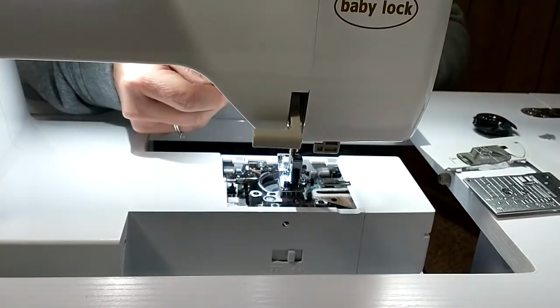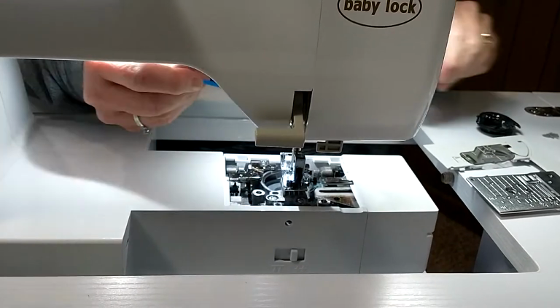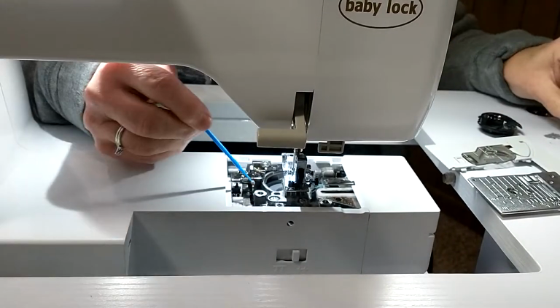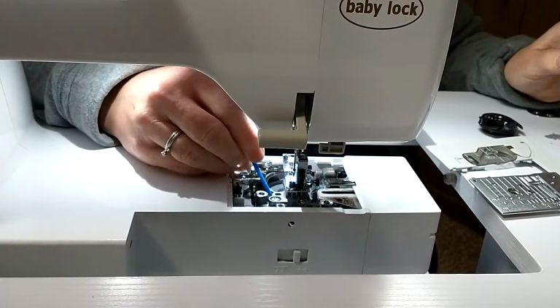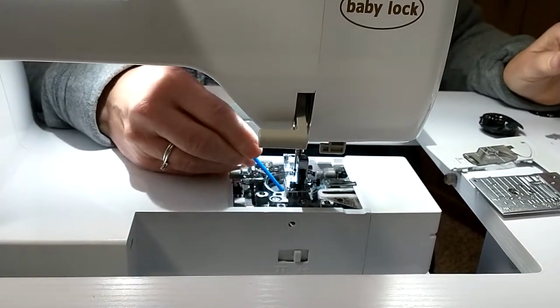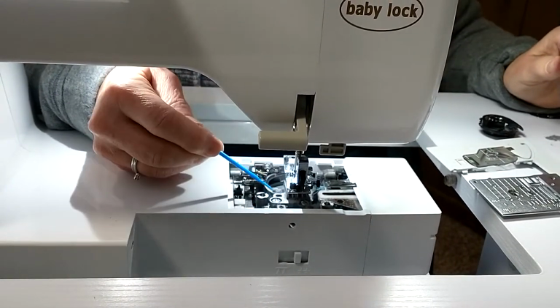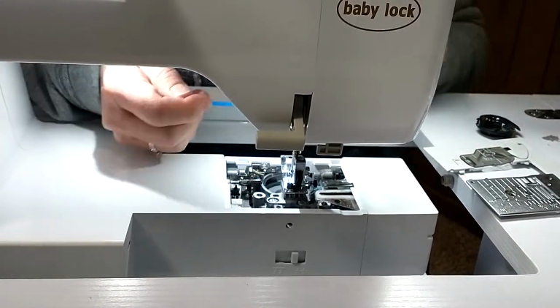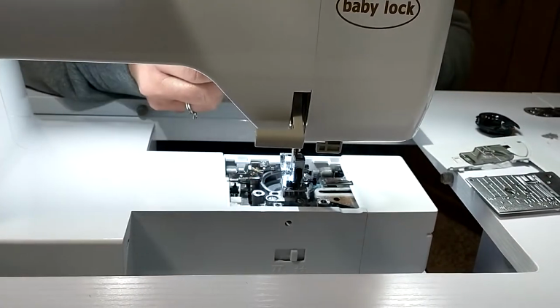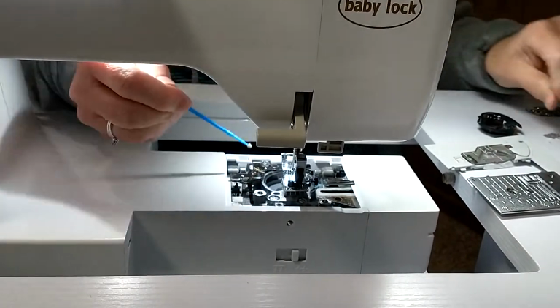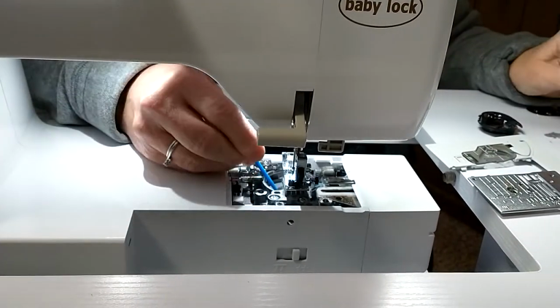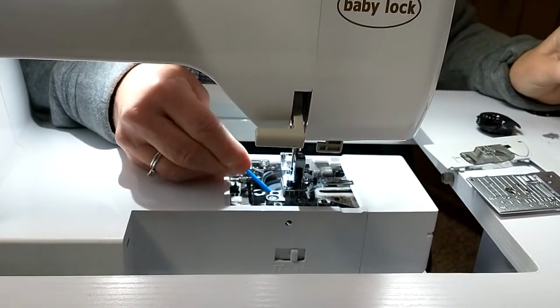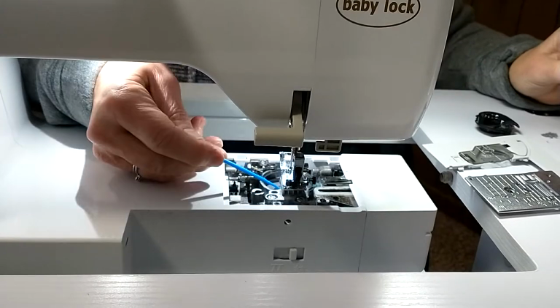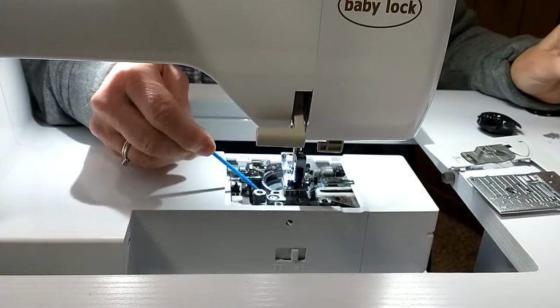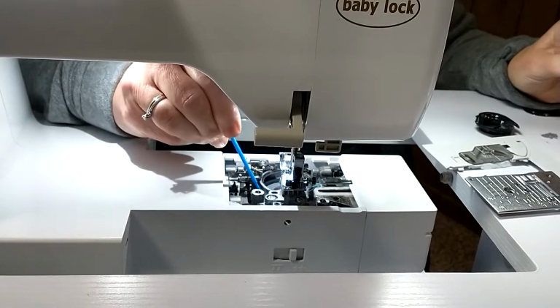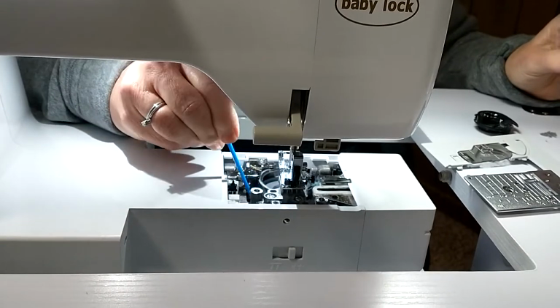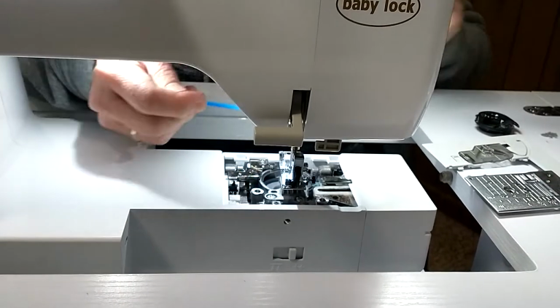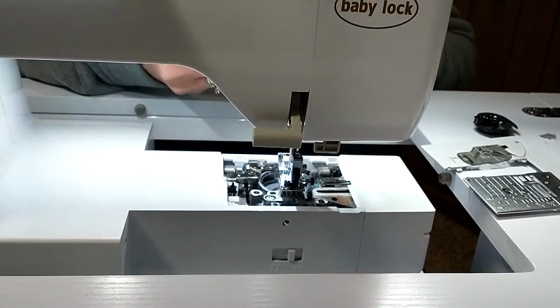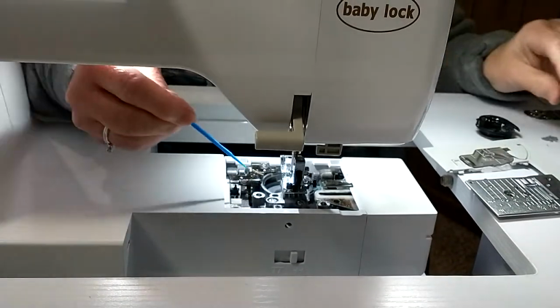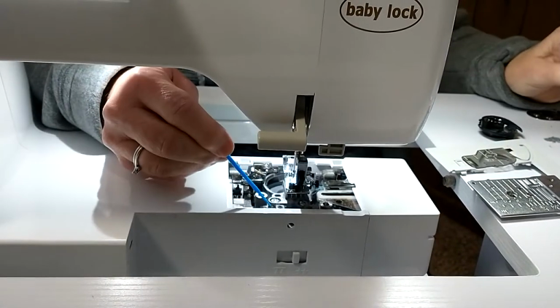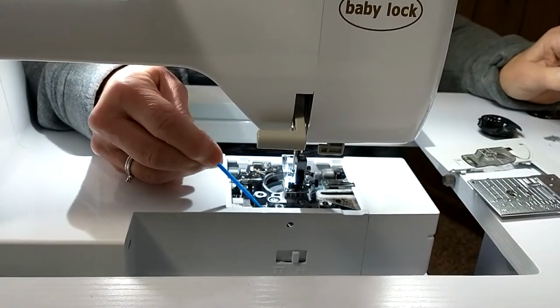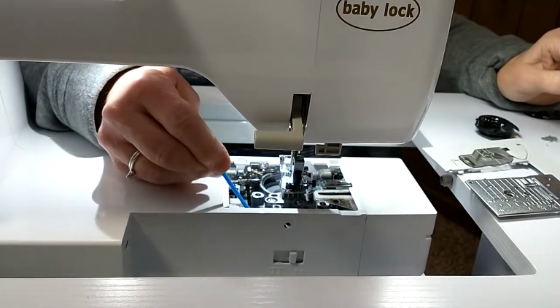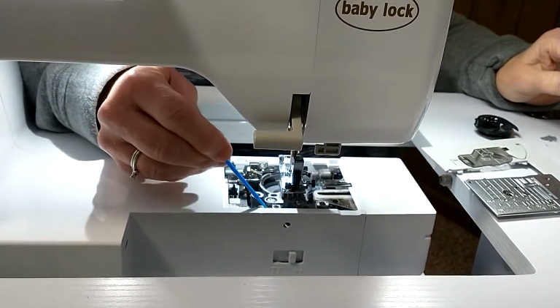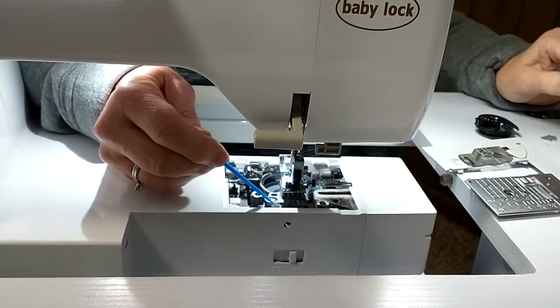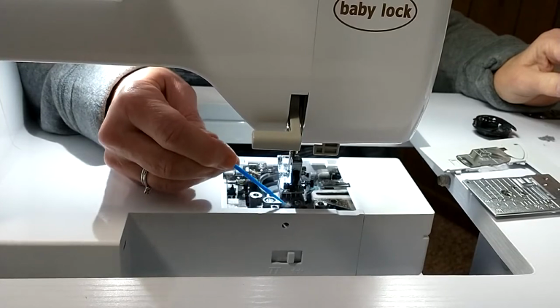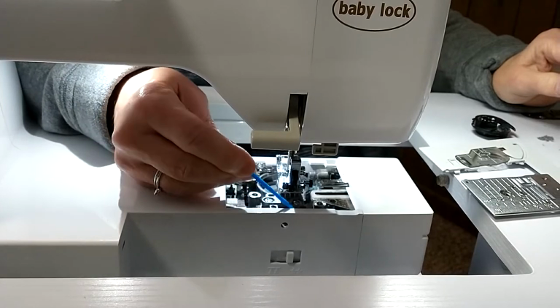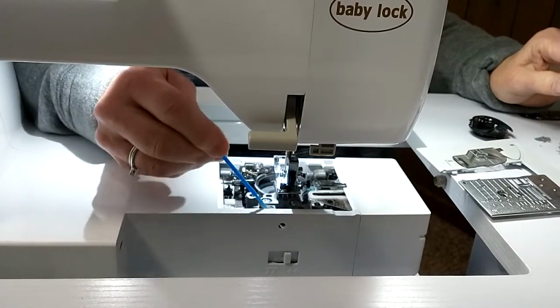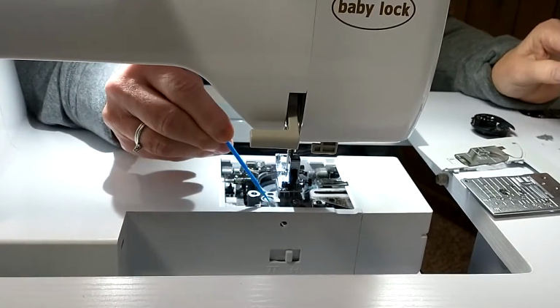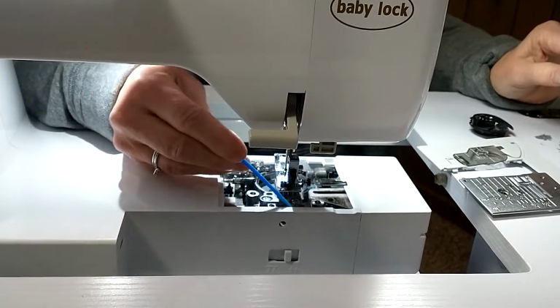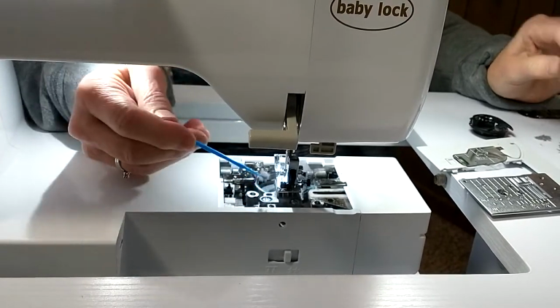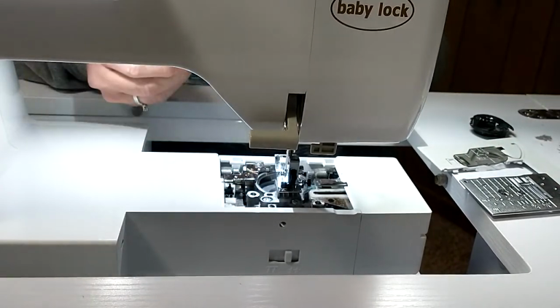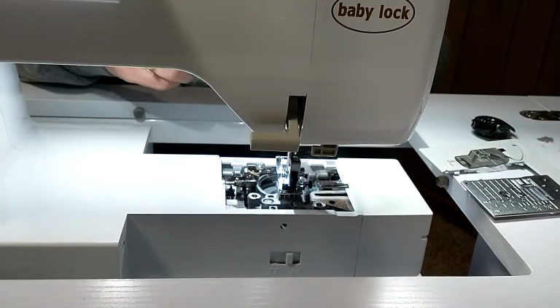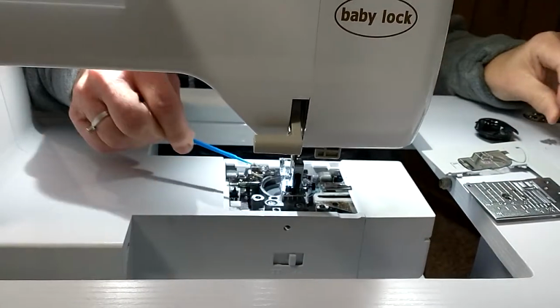If that doesn't work, you might consider changing your needle. But go in here and clean out these fuzzies, and you will be amazed. Your machine will thank you with nice, wonderful, smooth sewing.